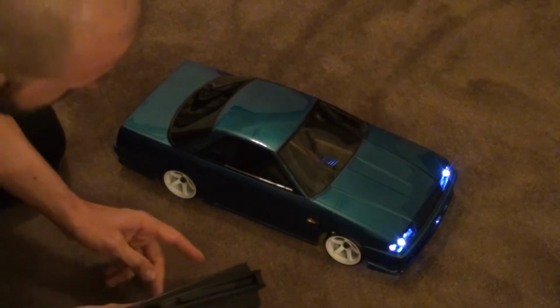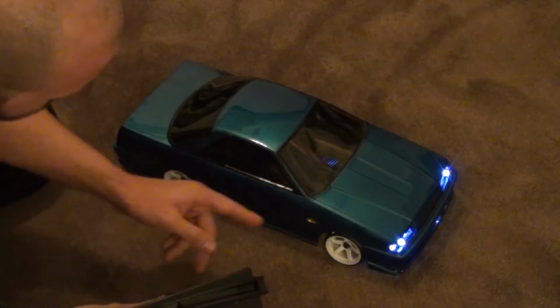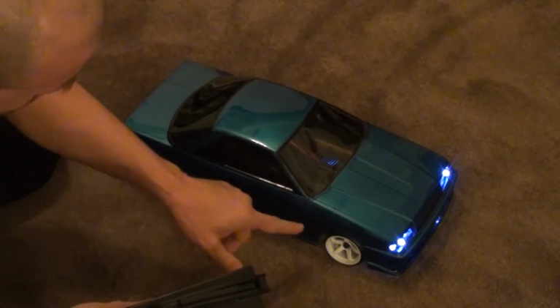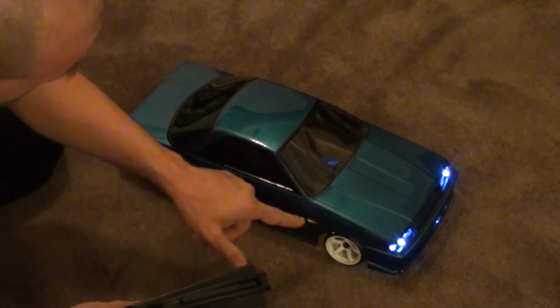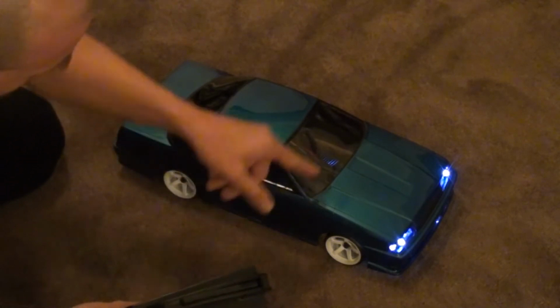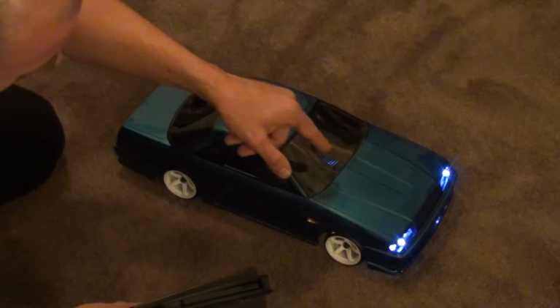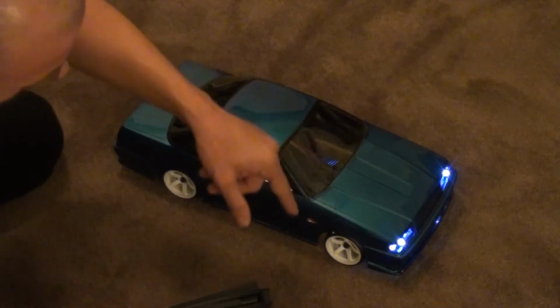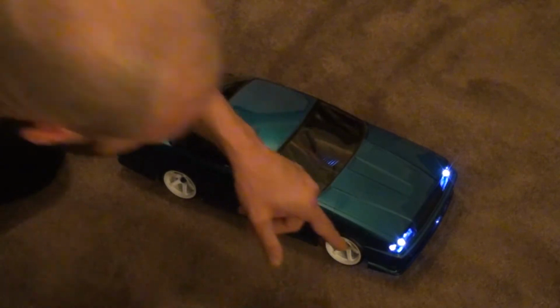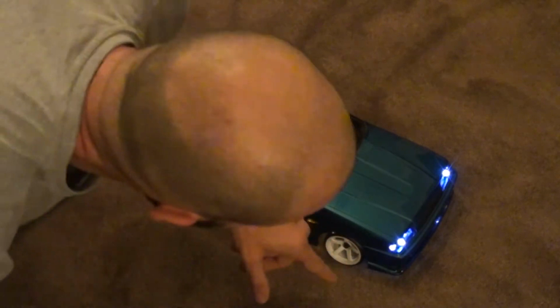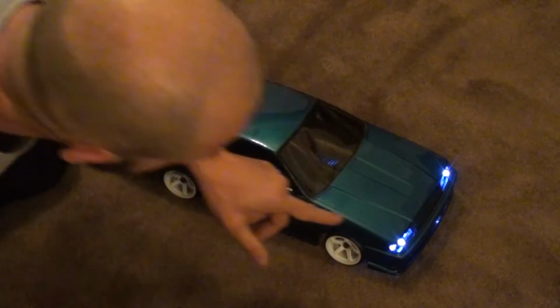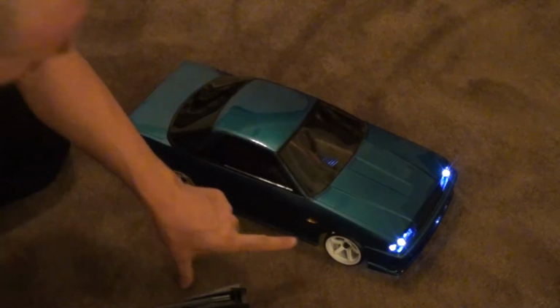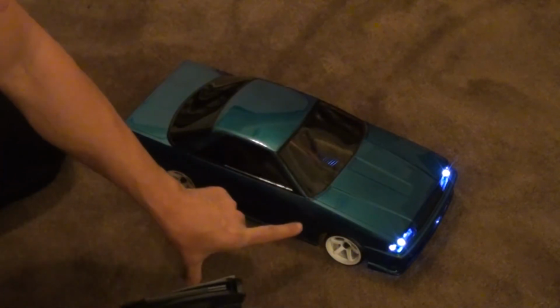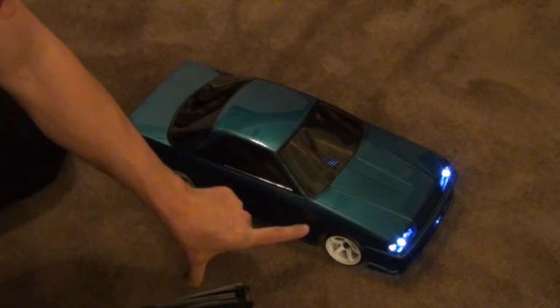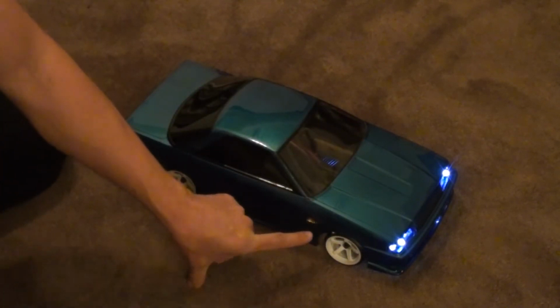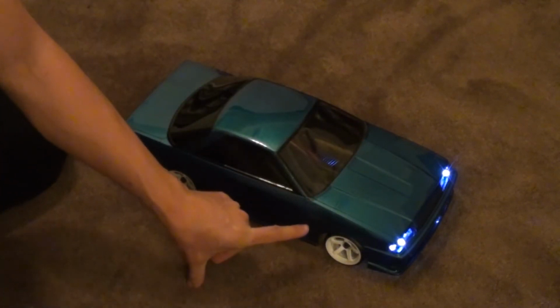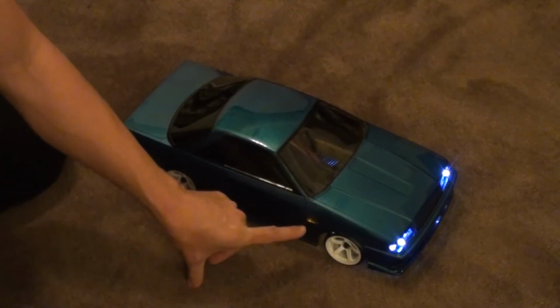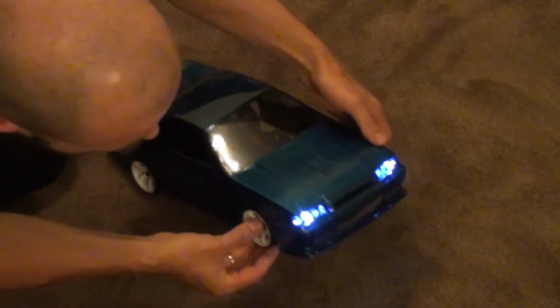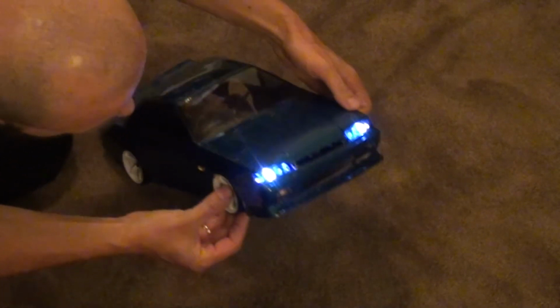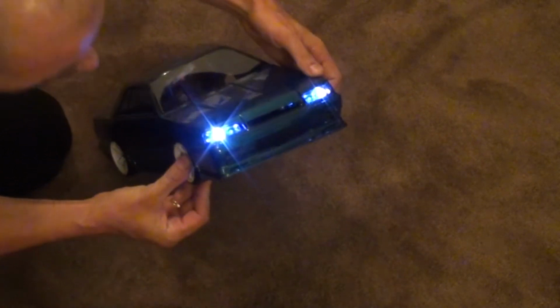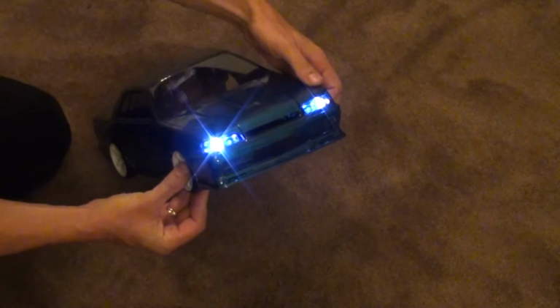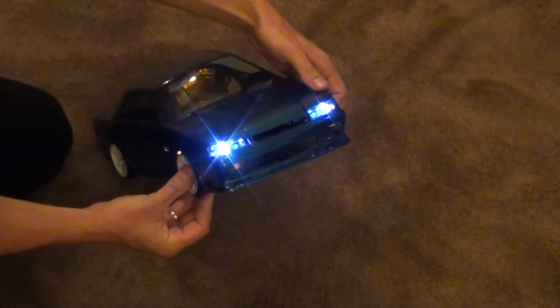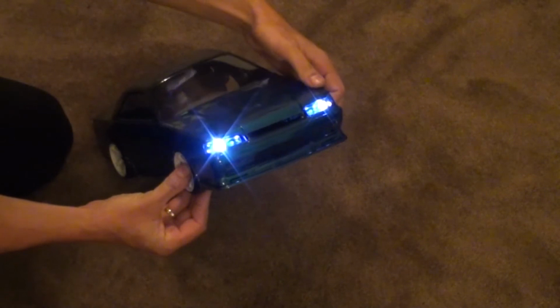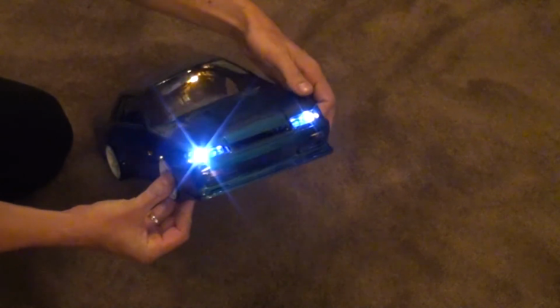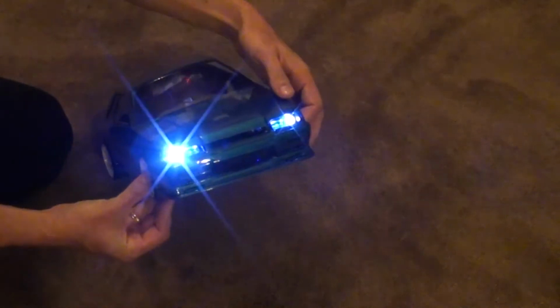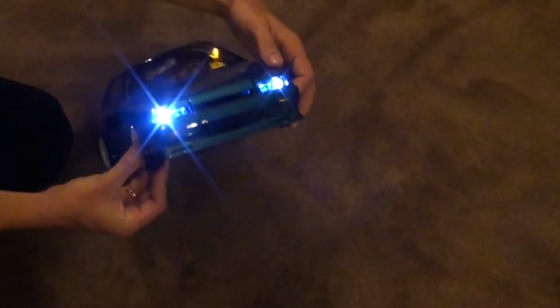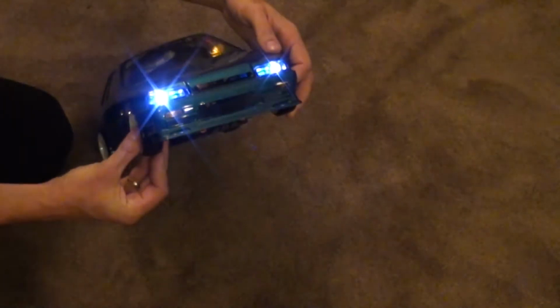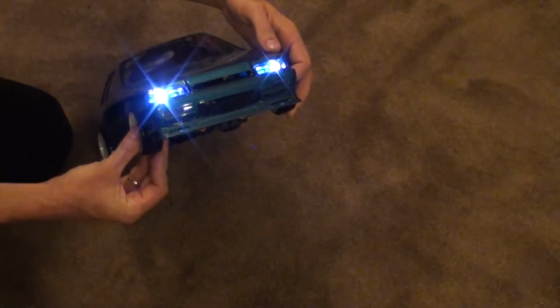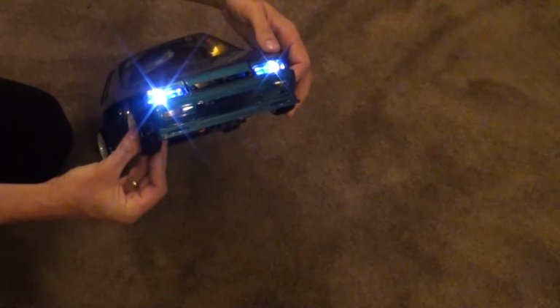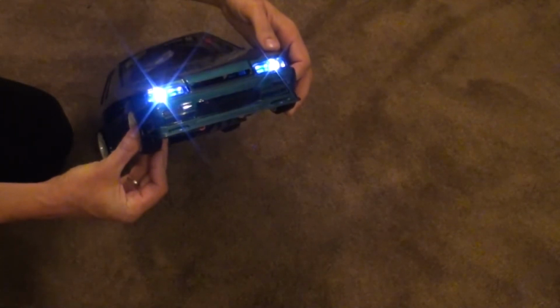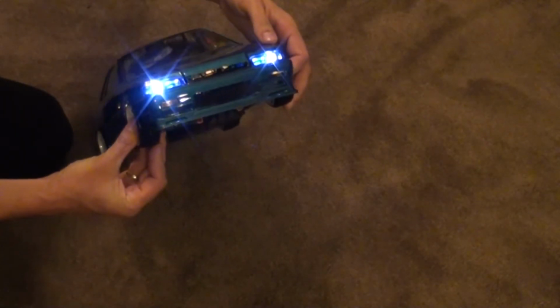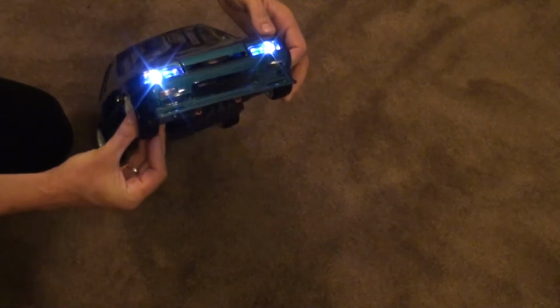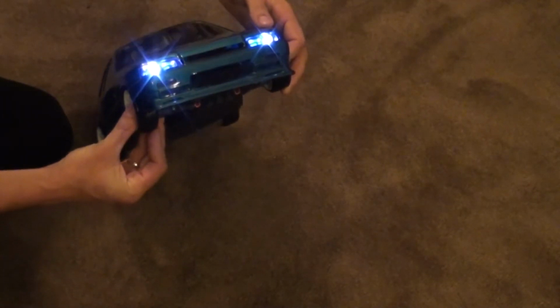Right now you can see the hazard lights have come on. There's an indicator there — you can see the two indicators.